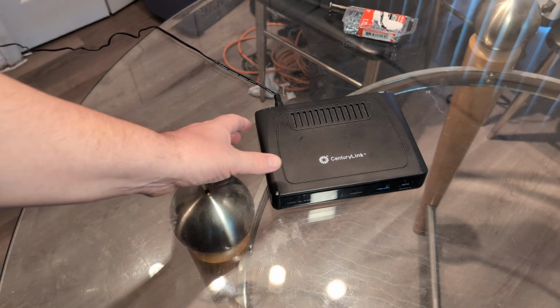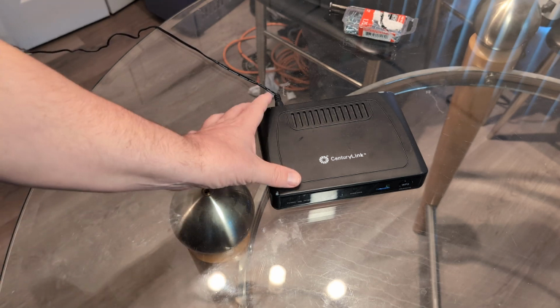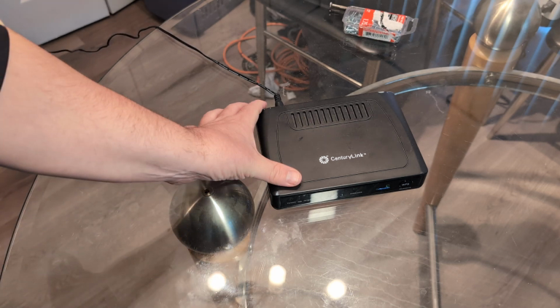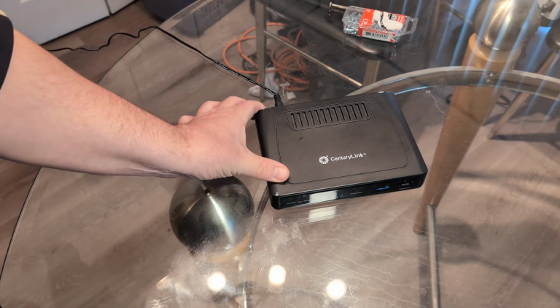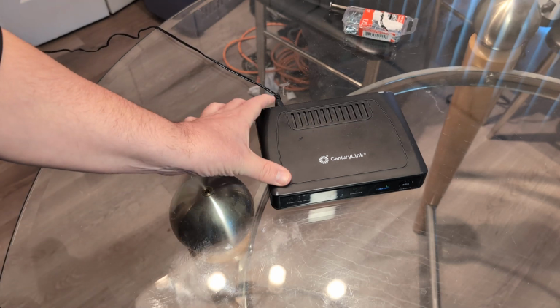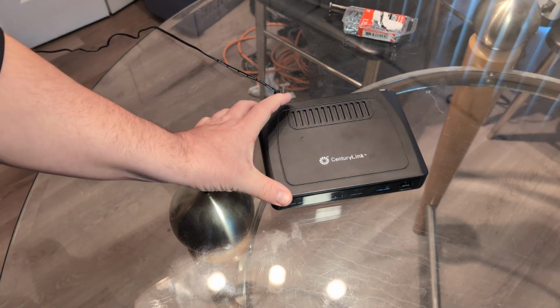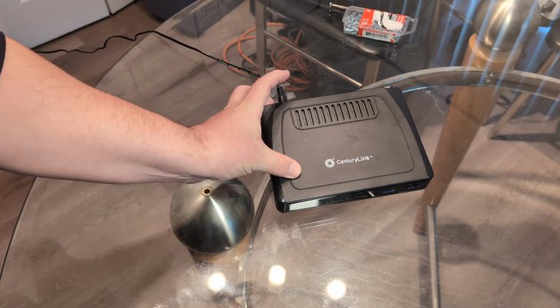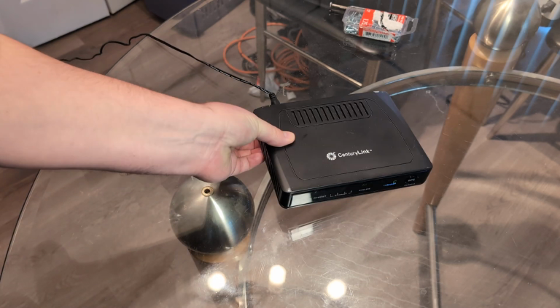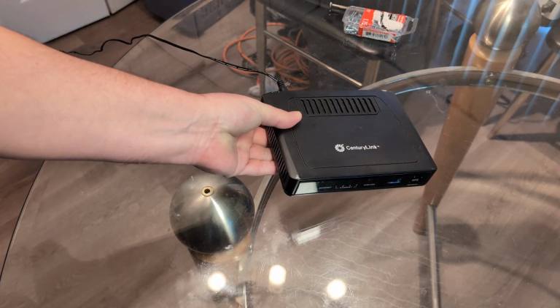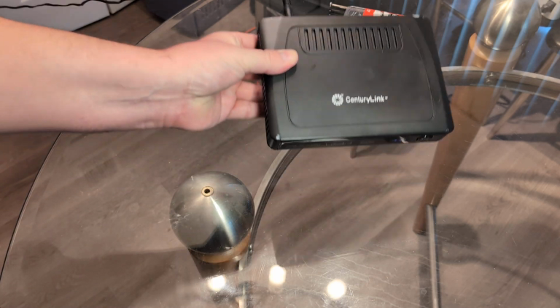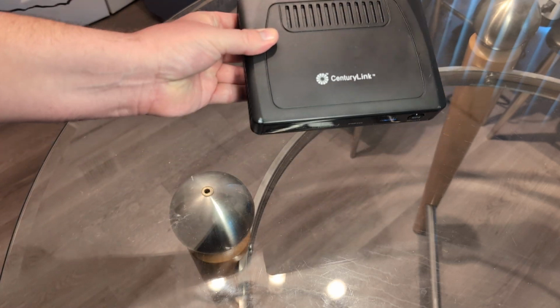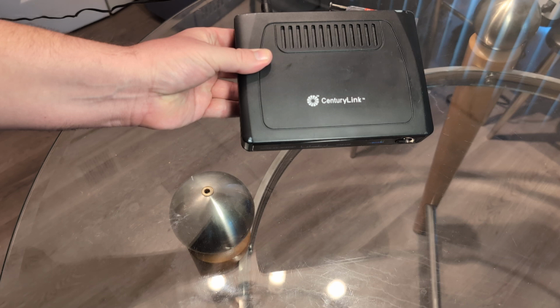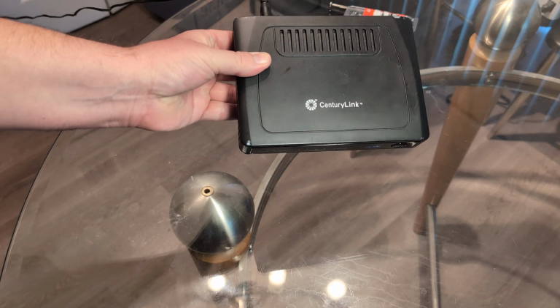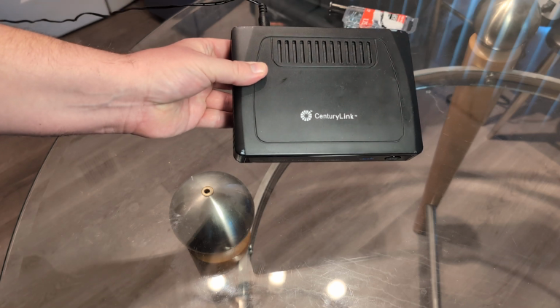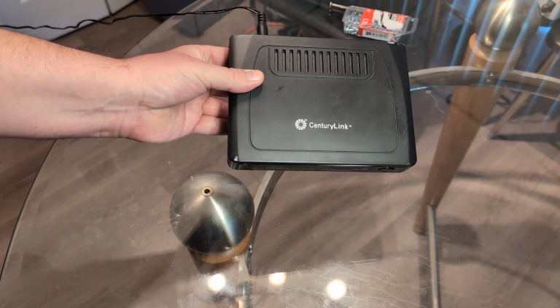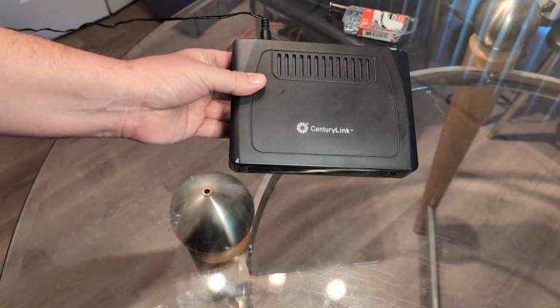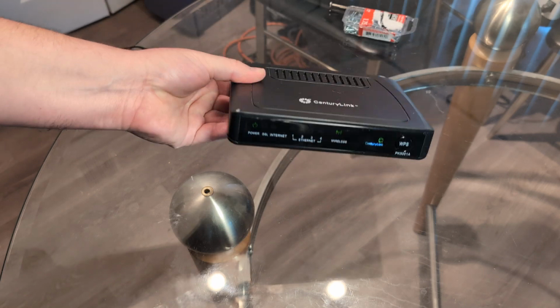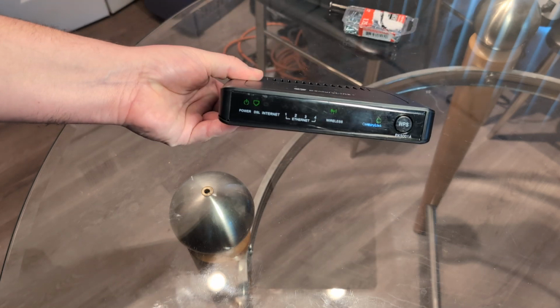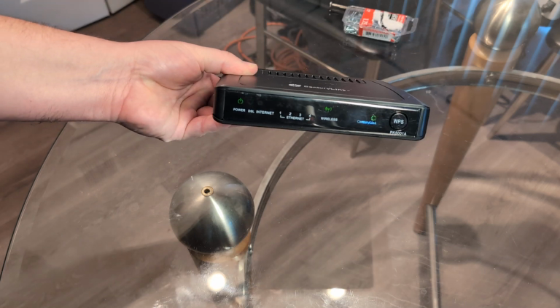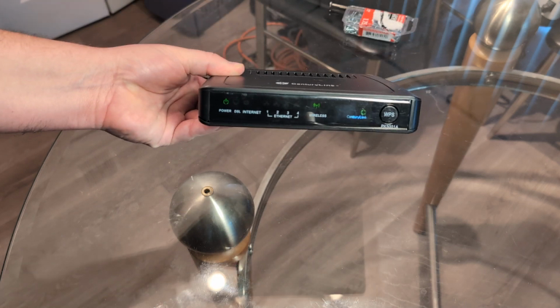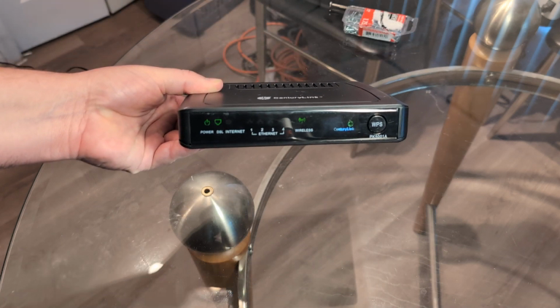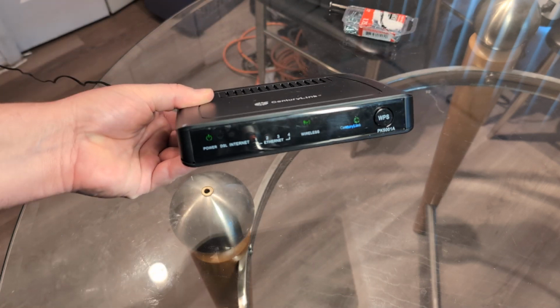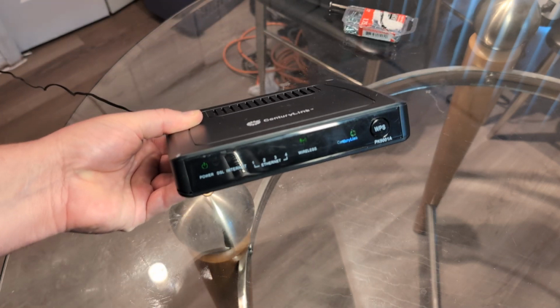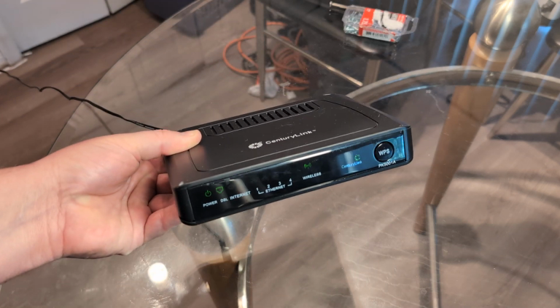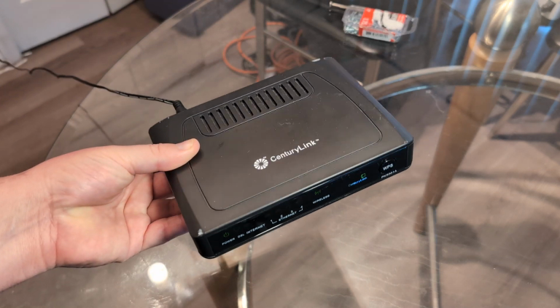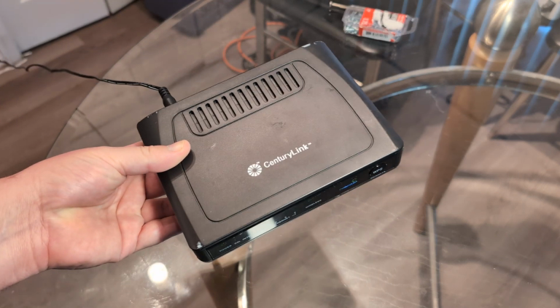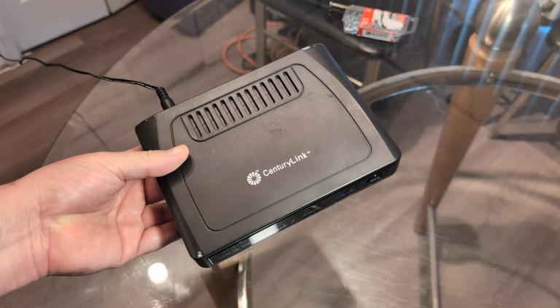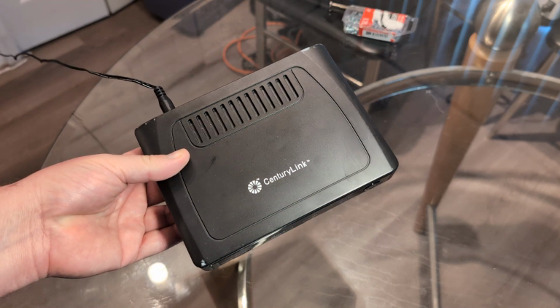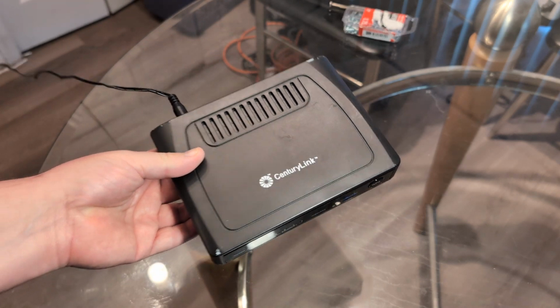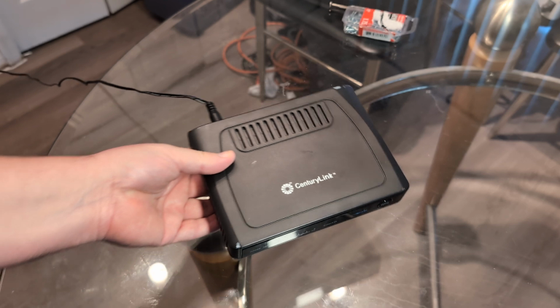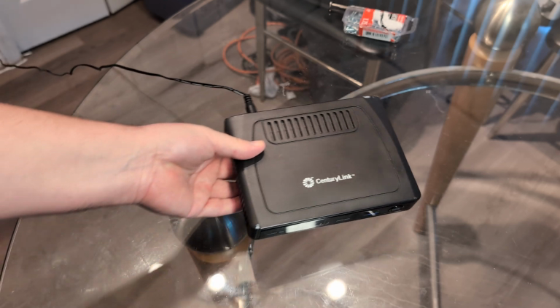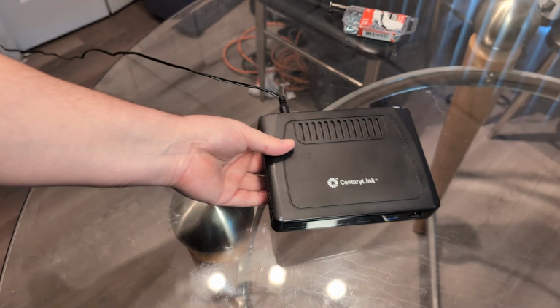In this quick video I want to show you how to do a reset on any CenturyLink router, and it doesn't matter what kind of version of the CenturyLink you have — it pretty much is the same premise.